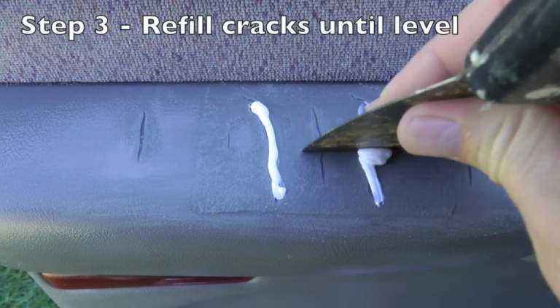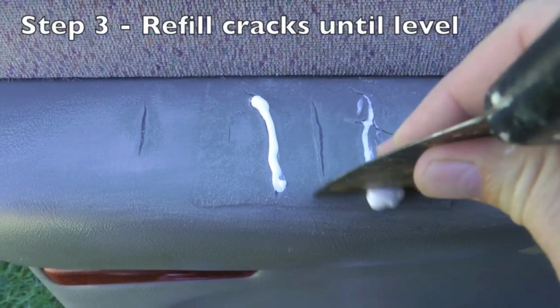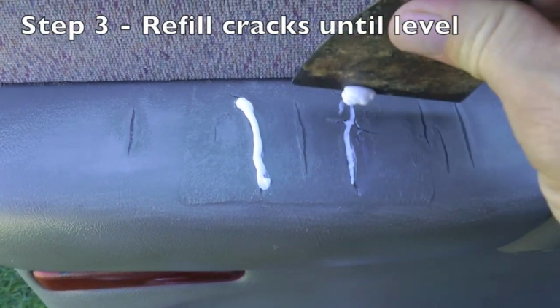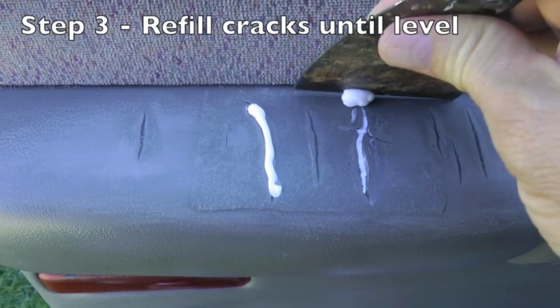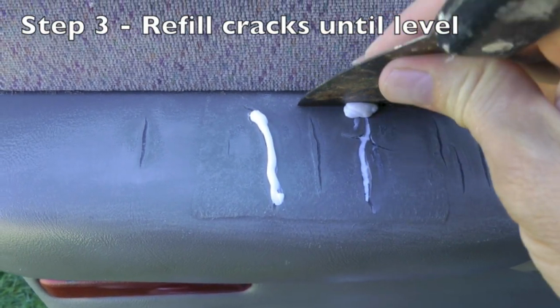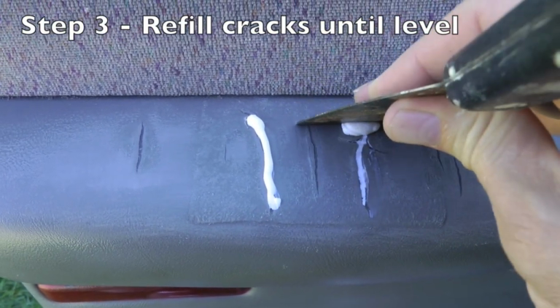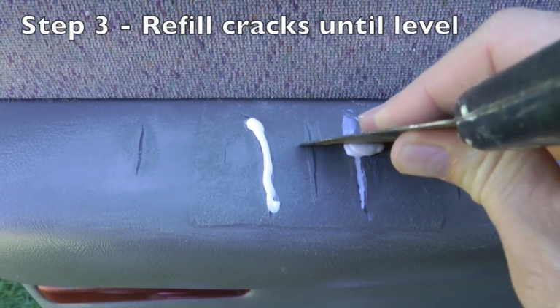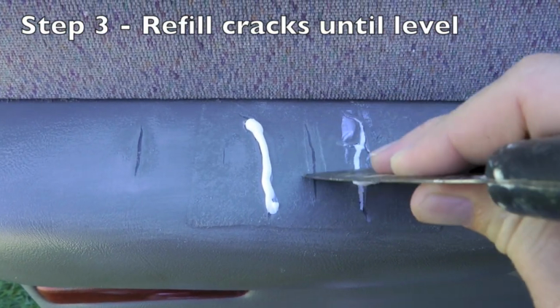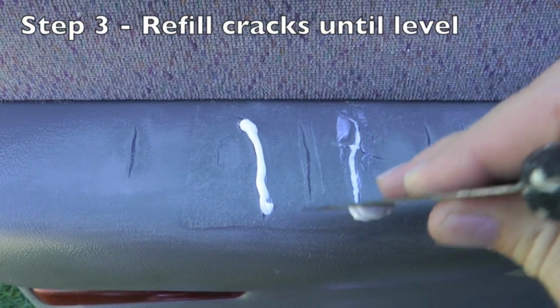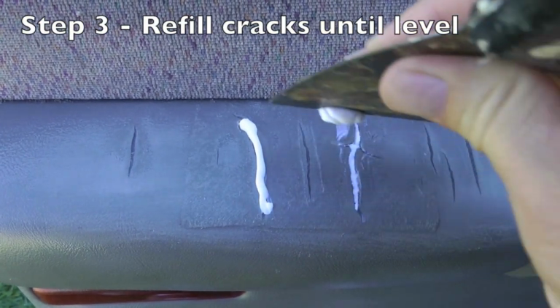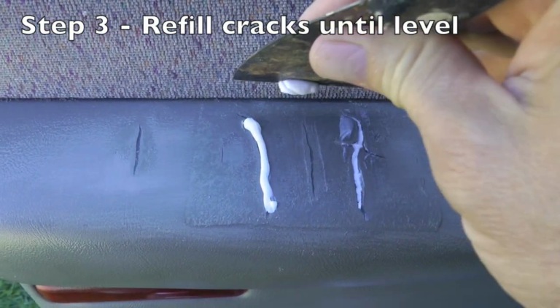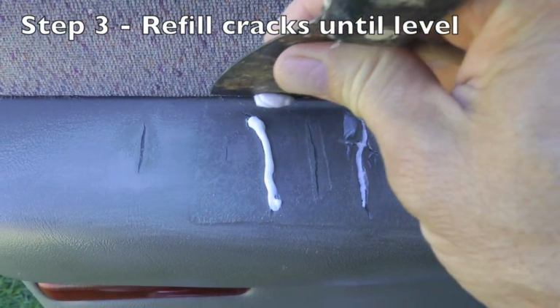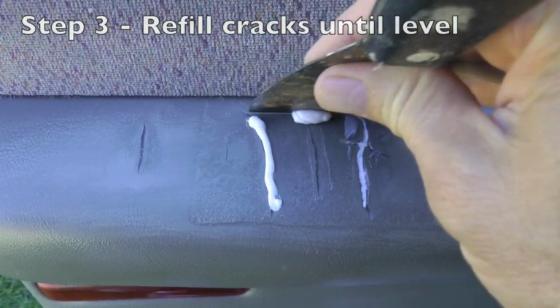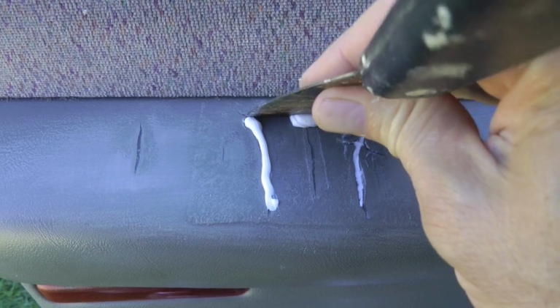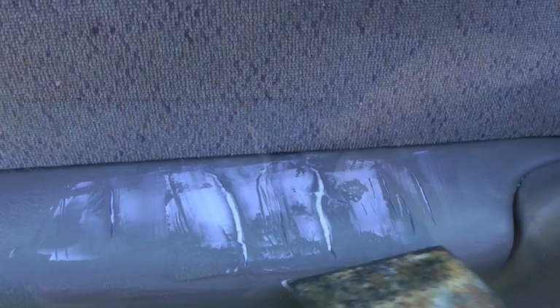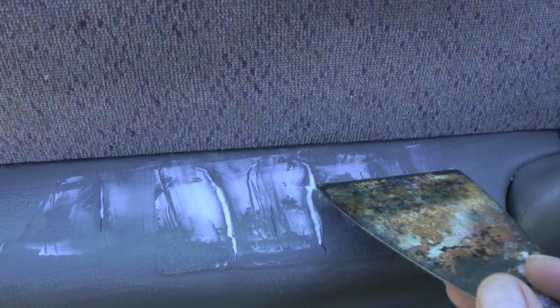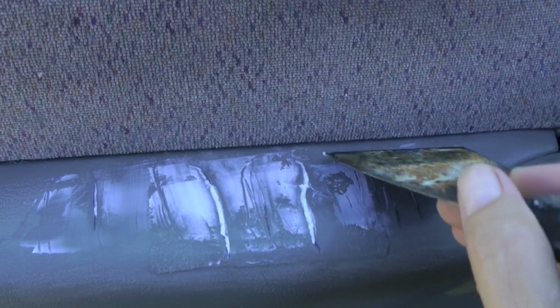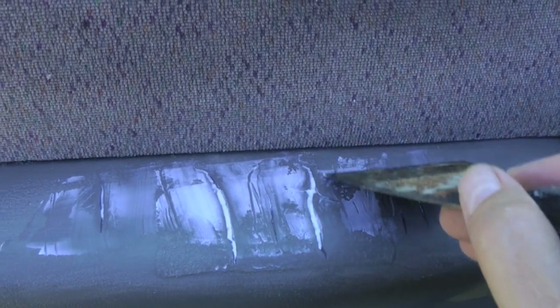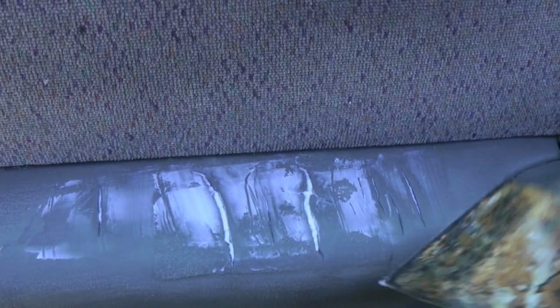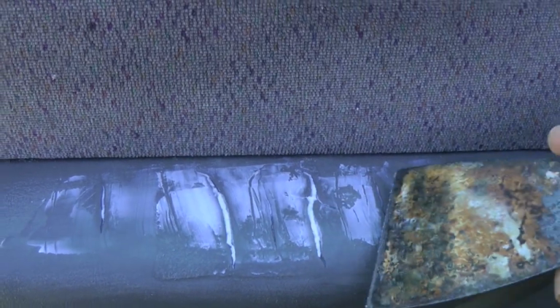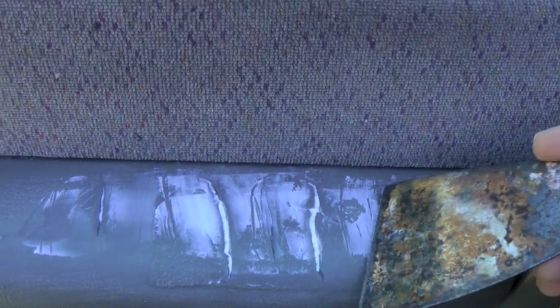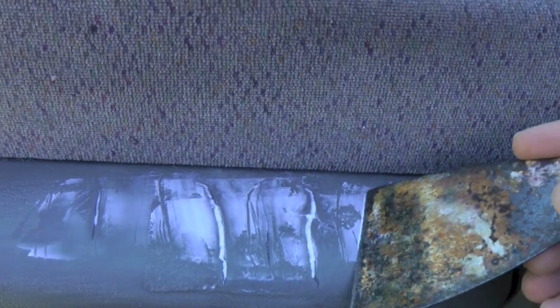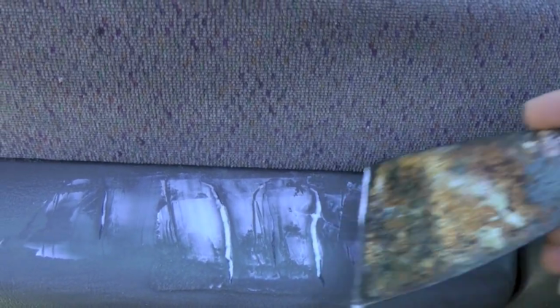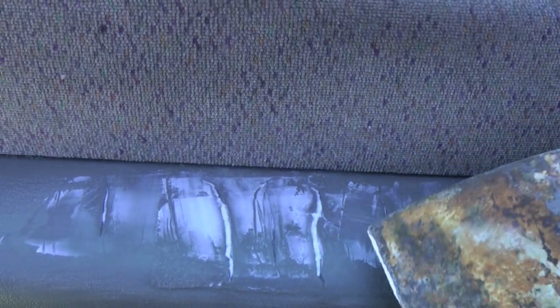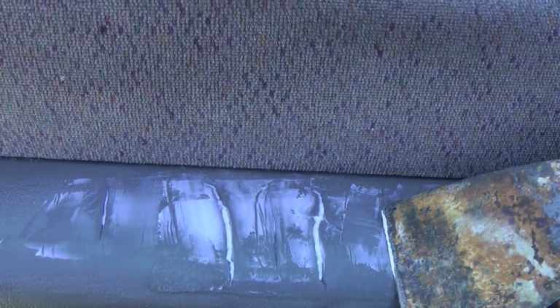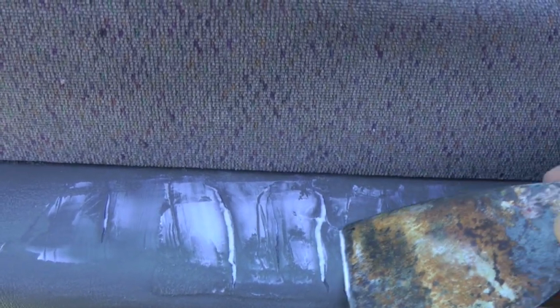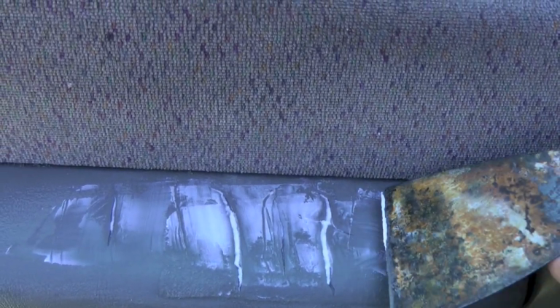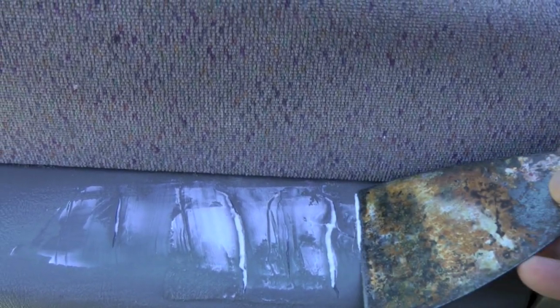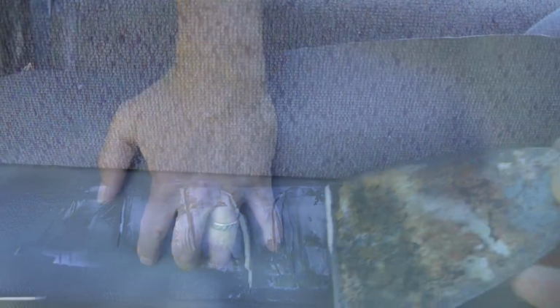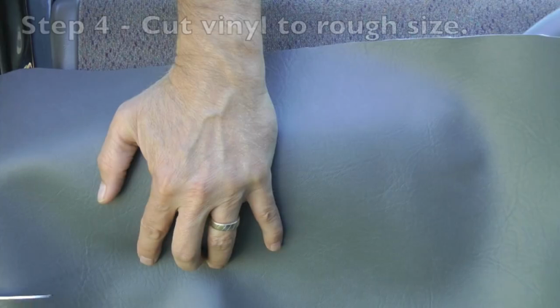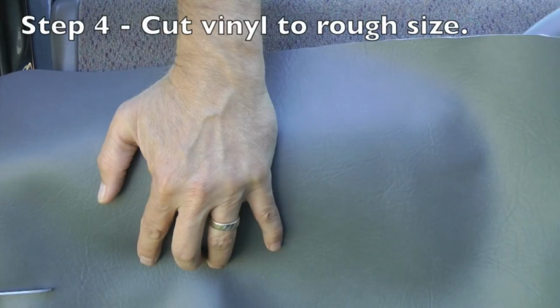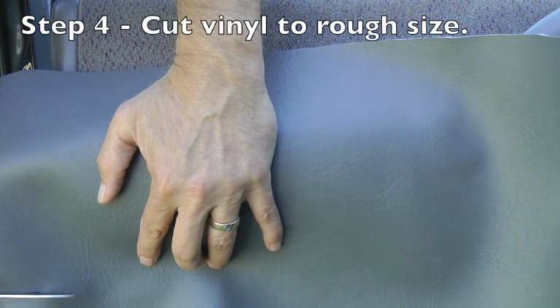You see it's not quite filled to the top, so I'm going back and refilling the cracks with silicone, using the putty knife to try and make a nice smooth surface so that those cracks don't transfer through the new vinyl.